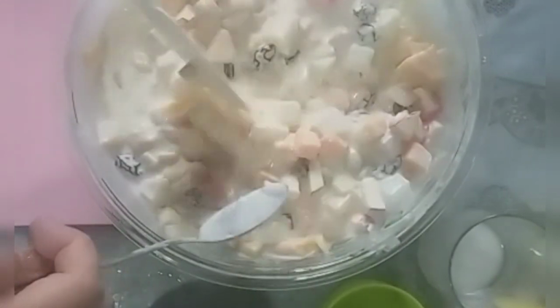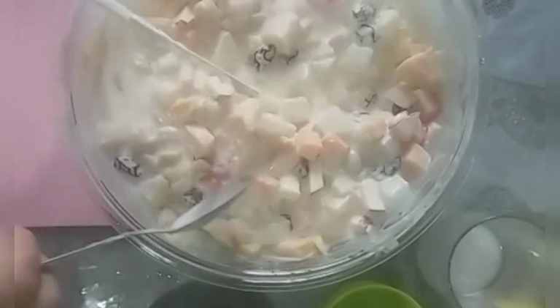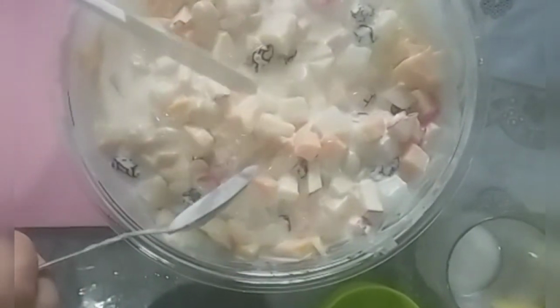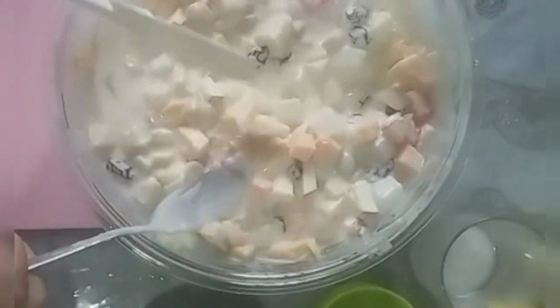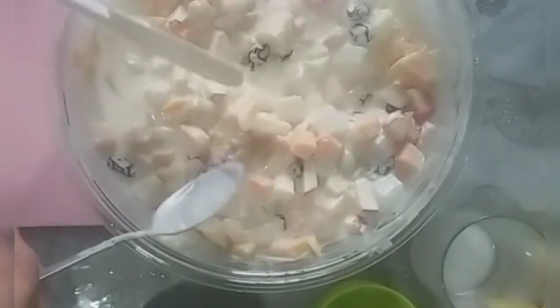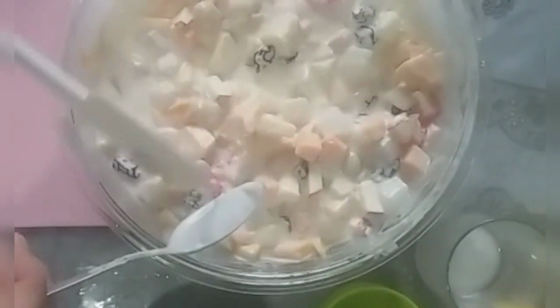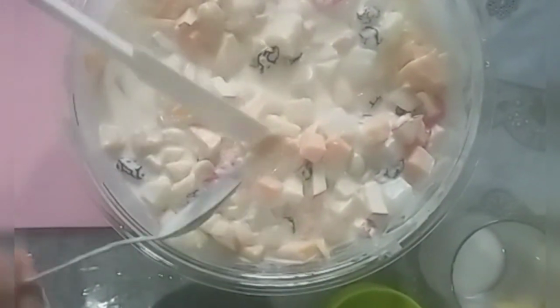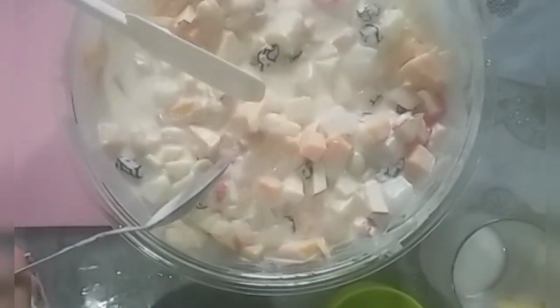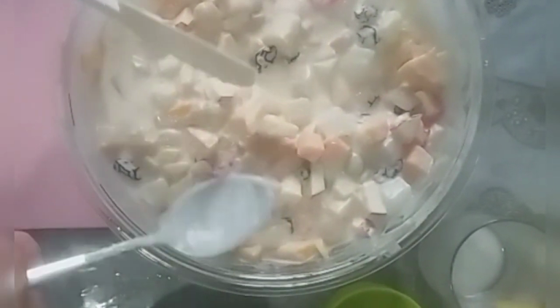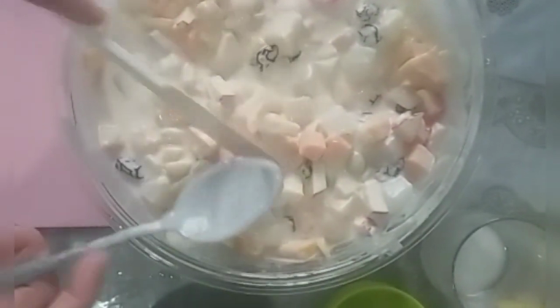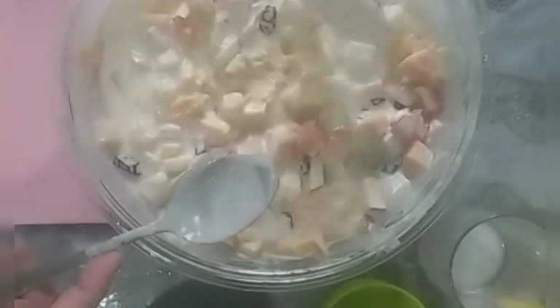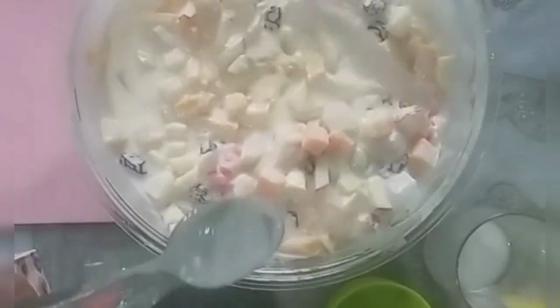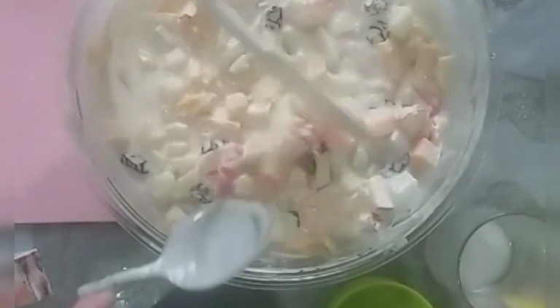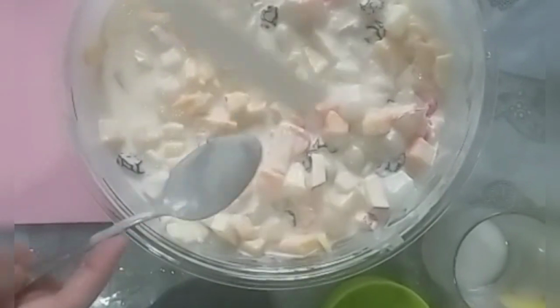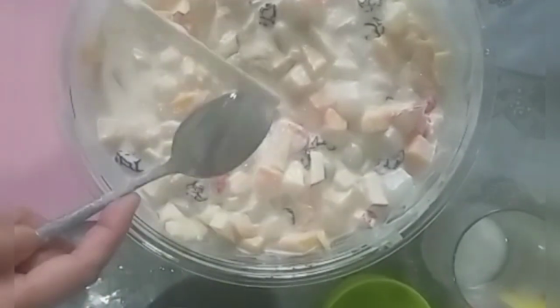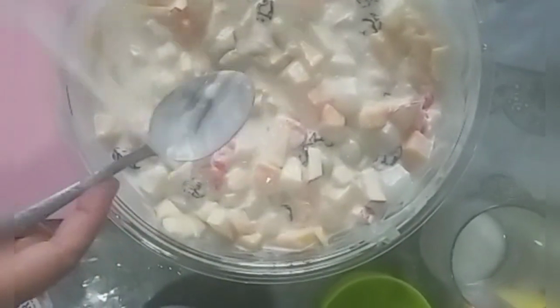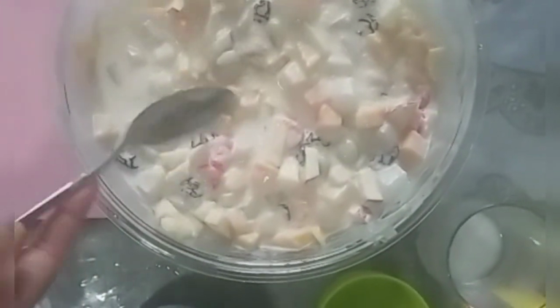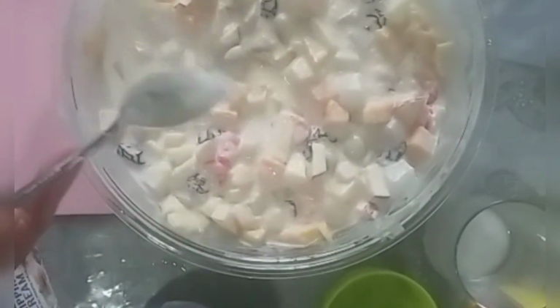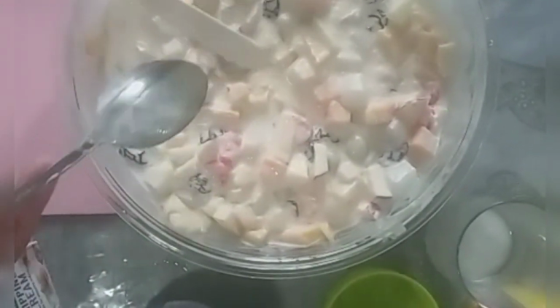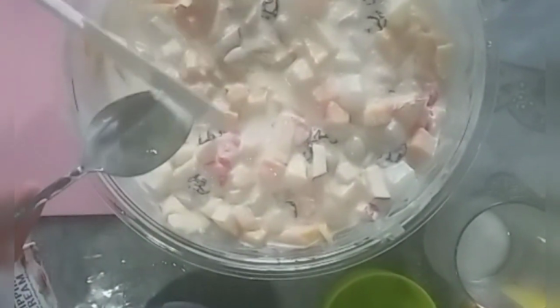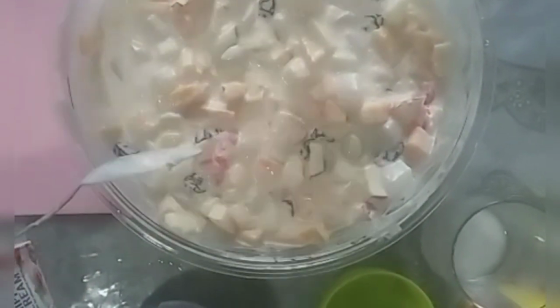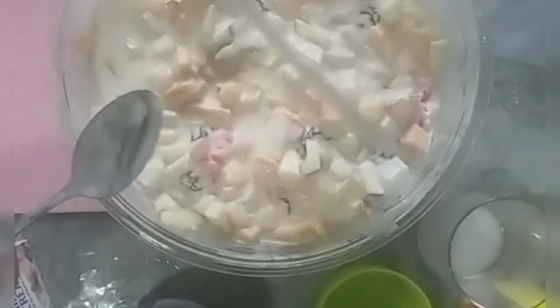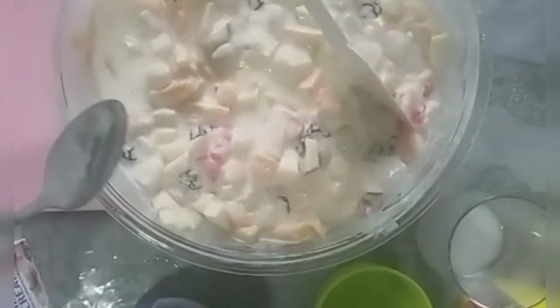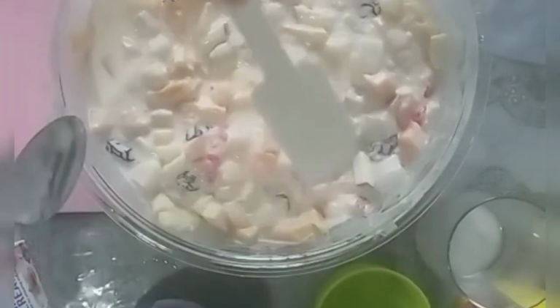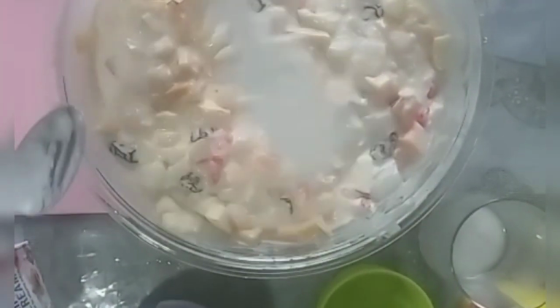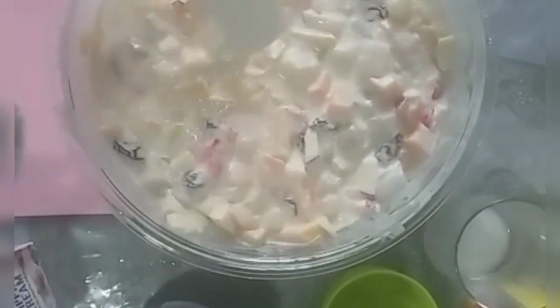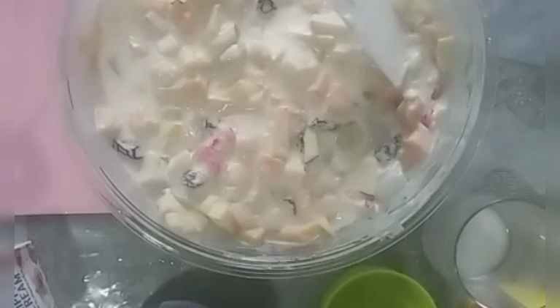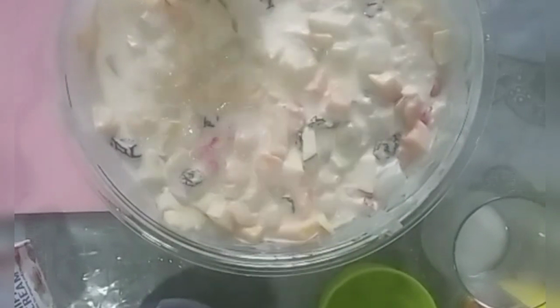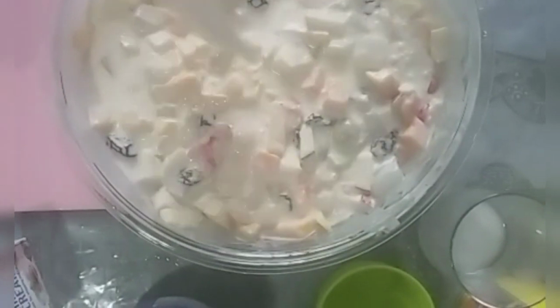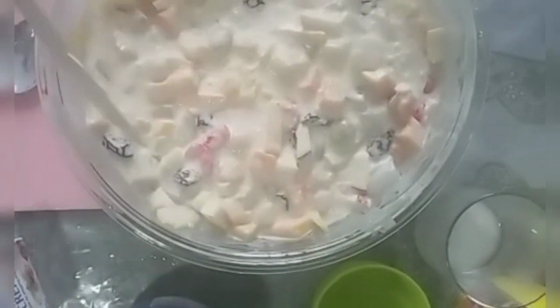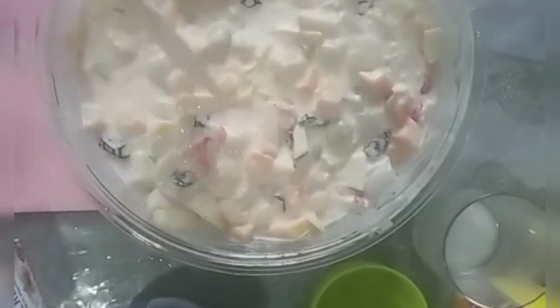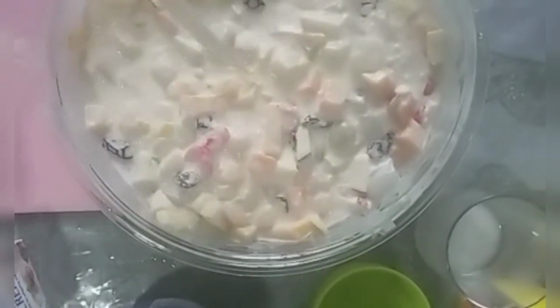And after this one, just keep it in the refrigerator for about 4 hours. The best. And it's ready, guys. It's here.